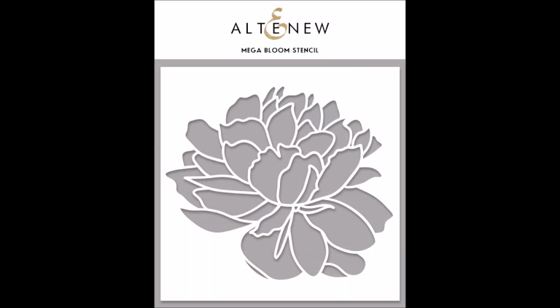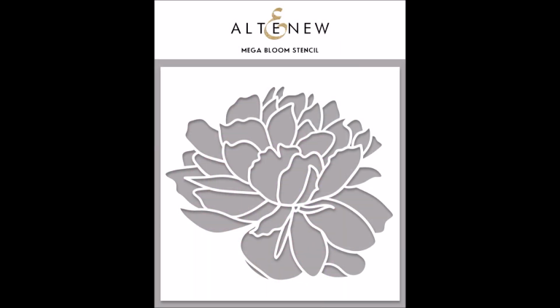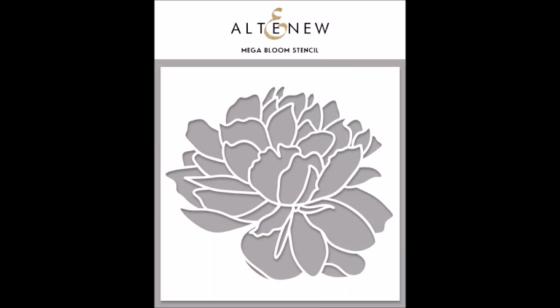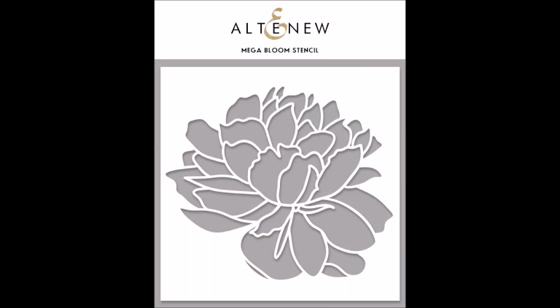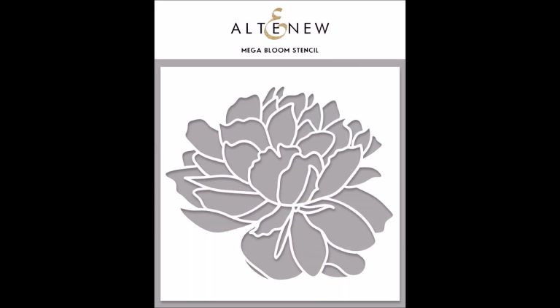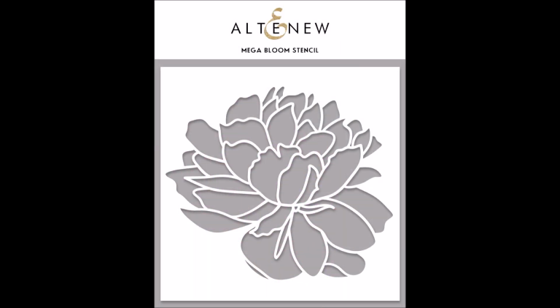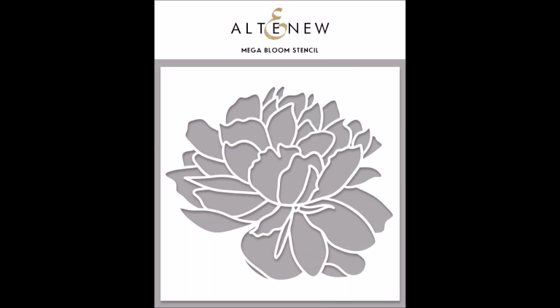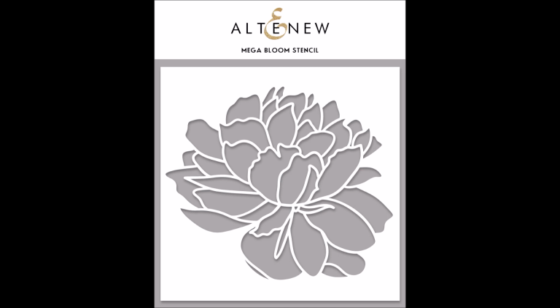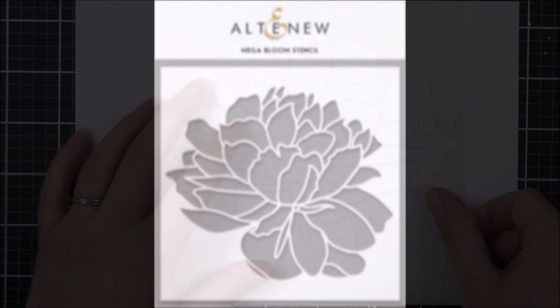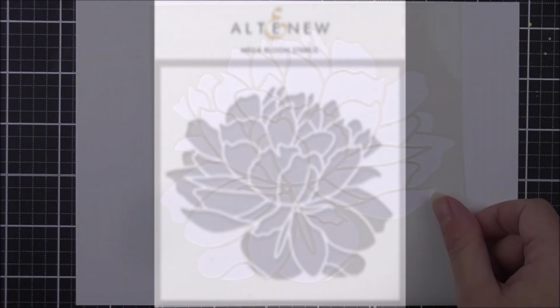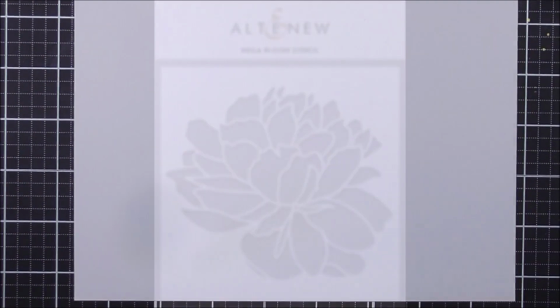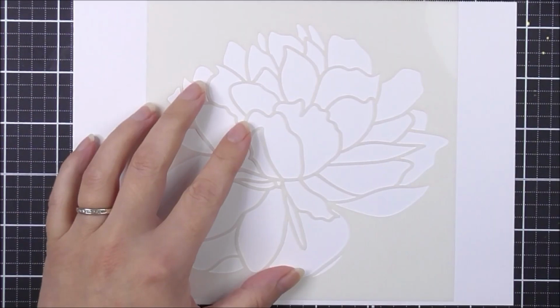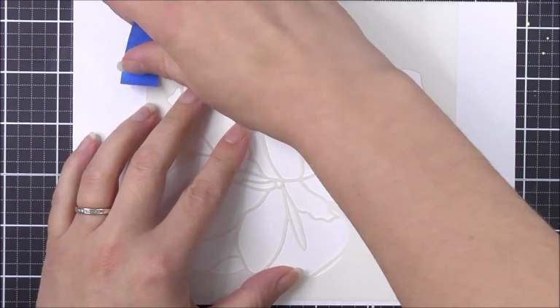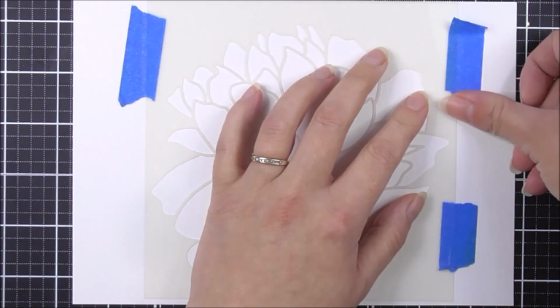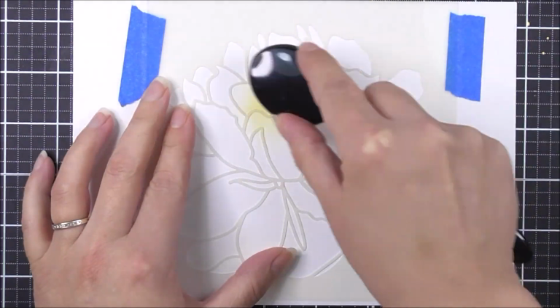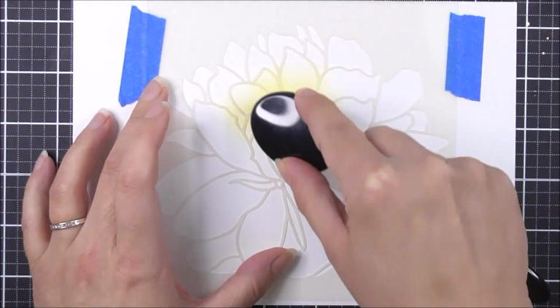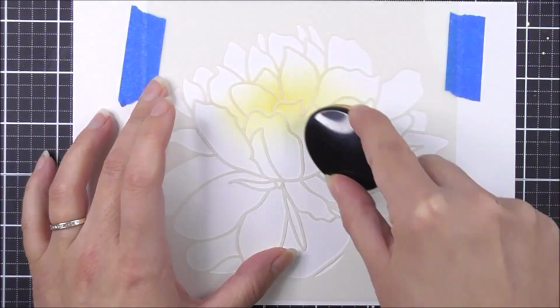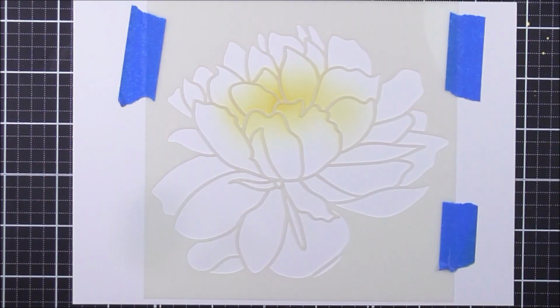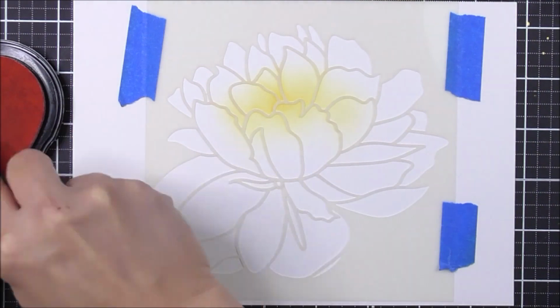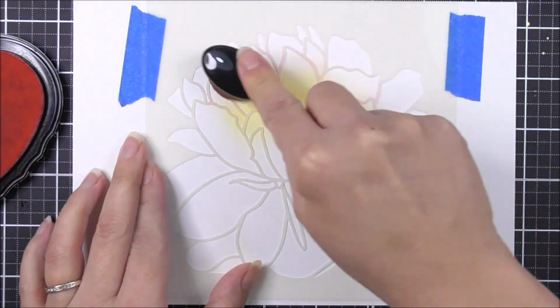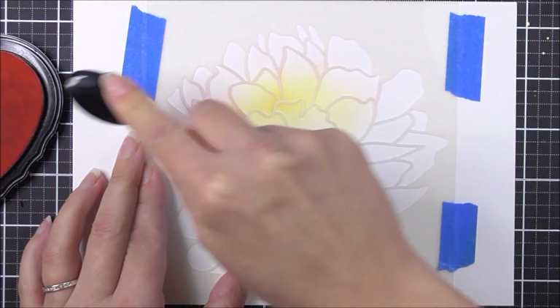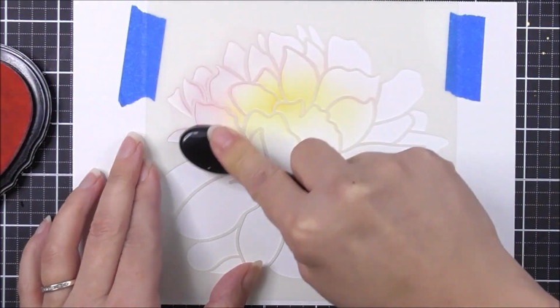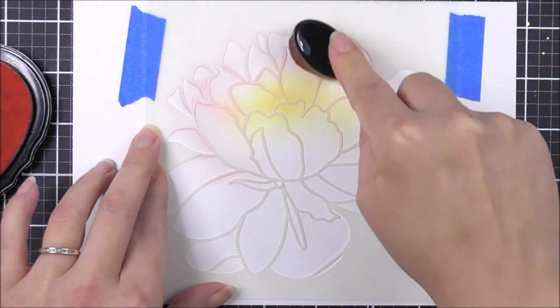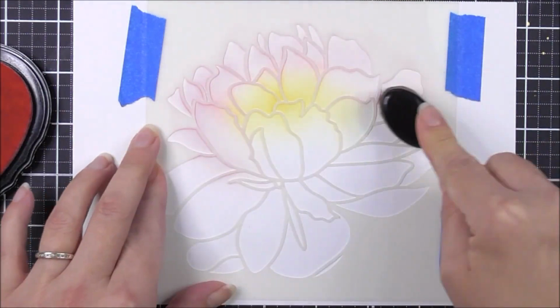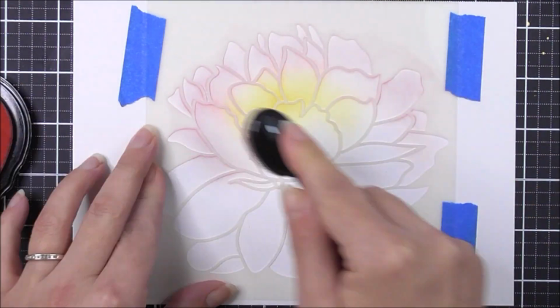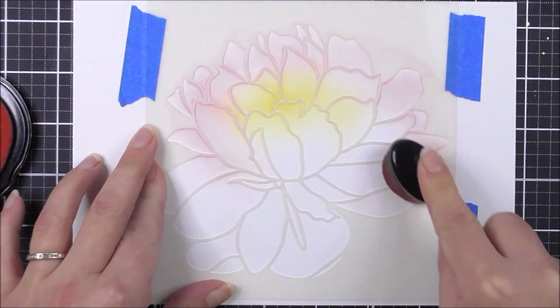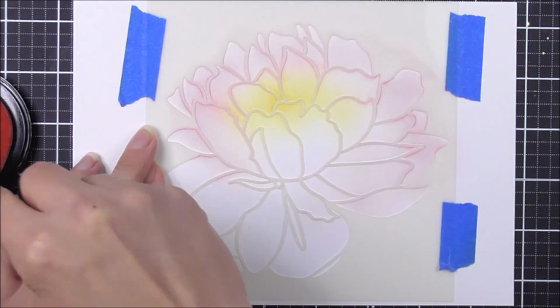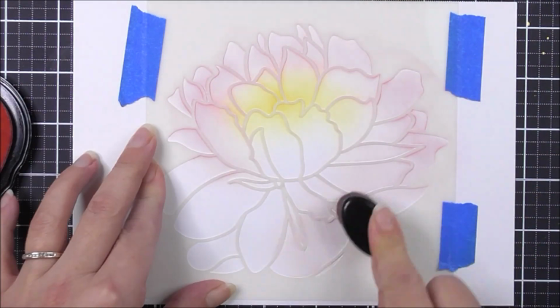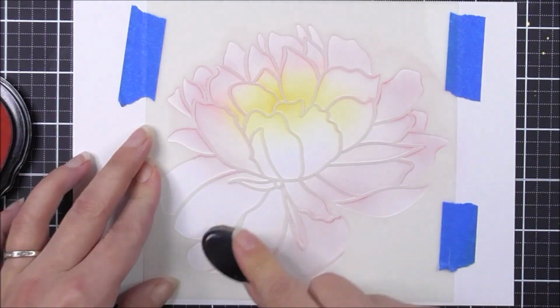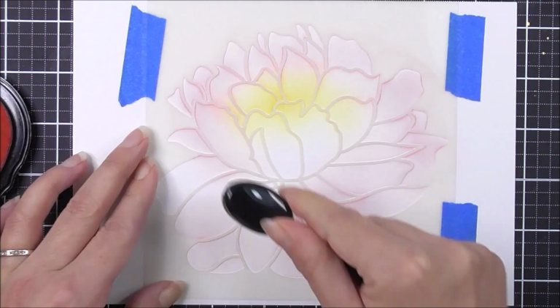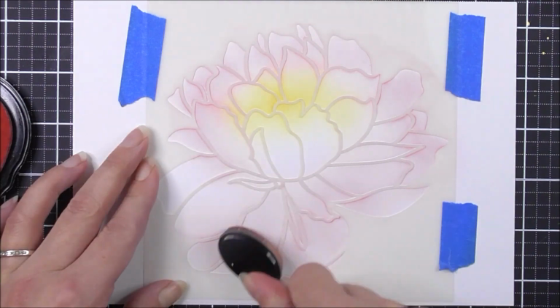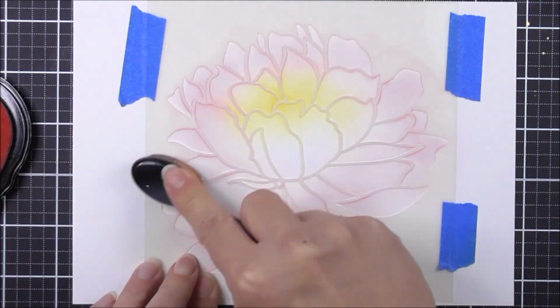This is Mega Bloom Stencil from Altenew. This is a 6x6 inch stencil, making it perfect for cards, journals, scrapbook pages or even mixed media arts. This giant floral bloom will take centre stage on your handmade projects.